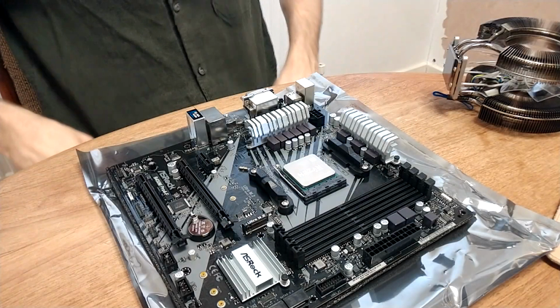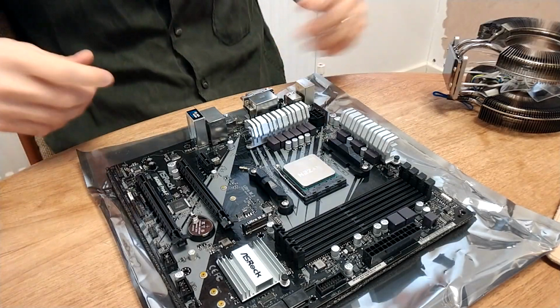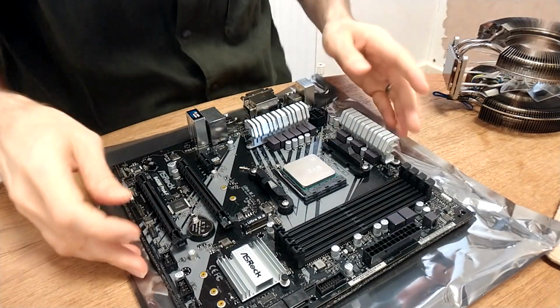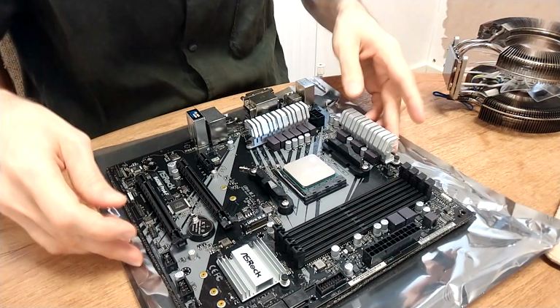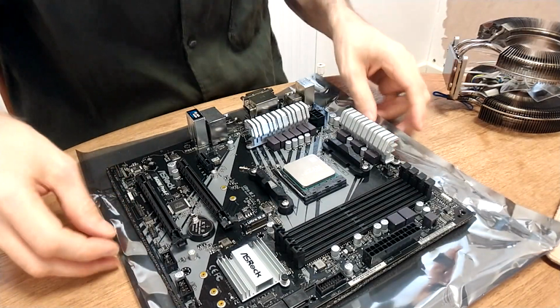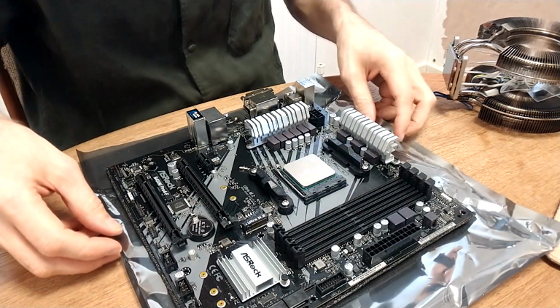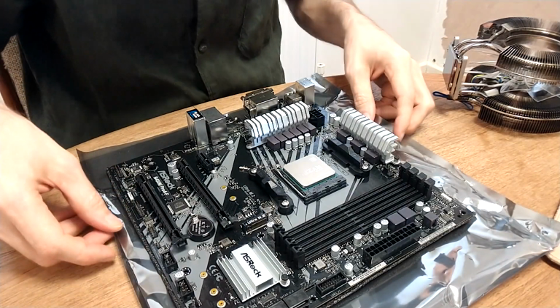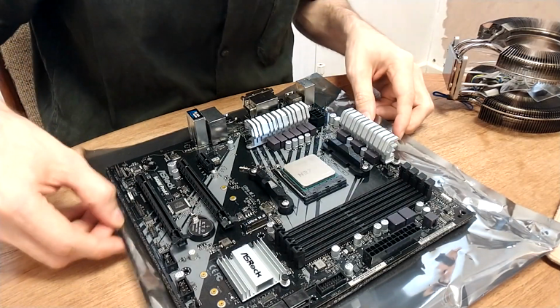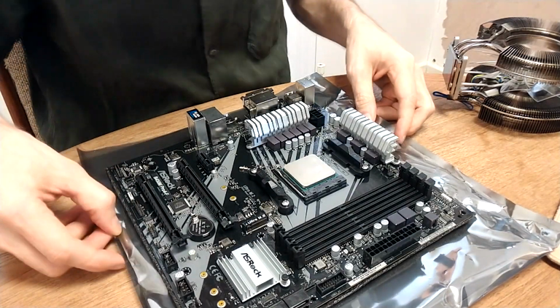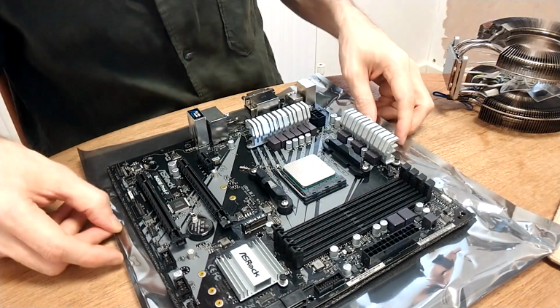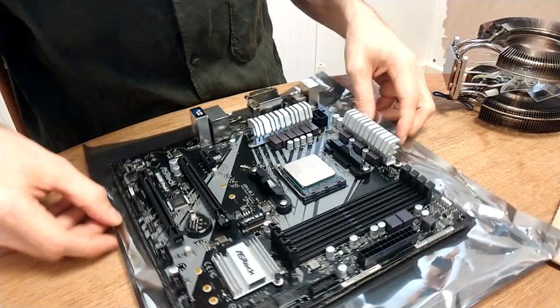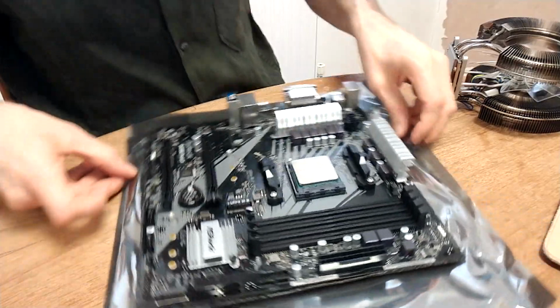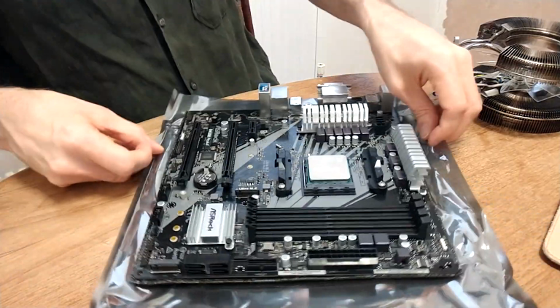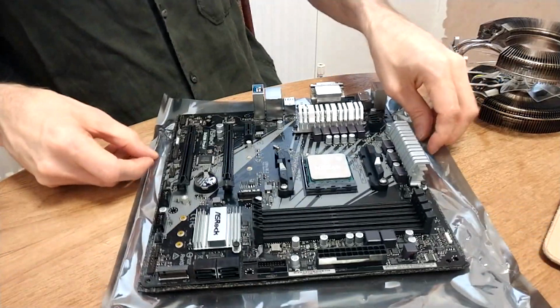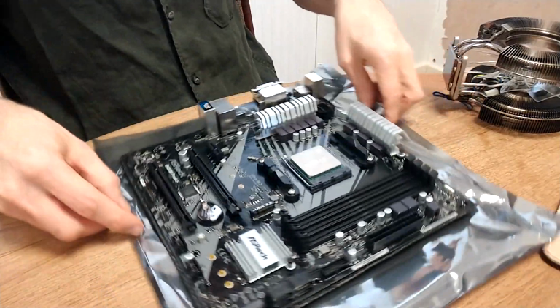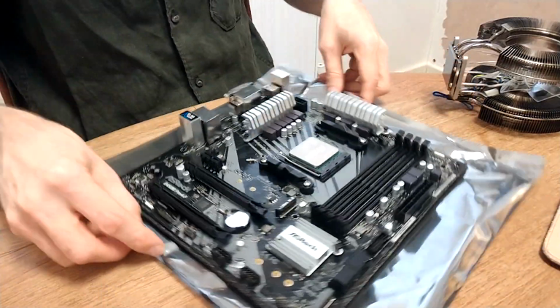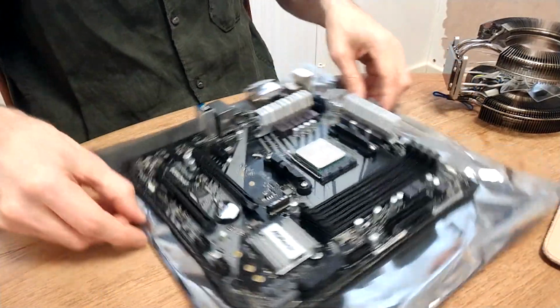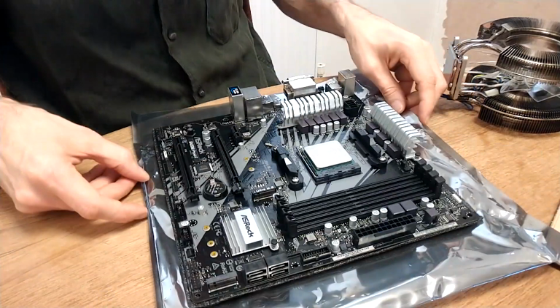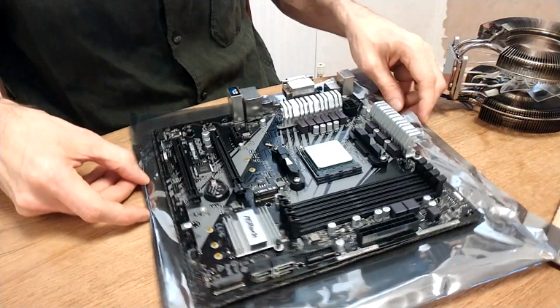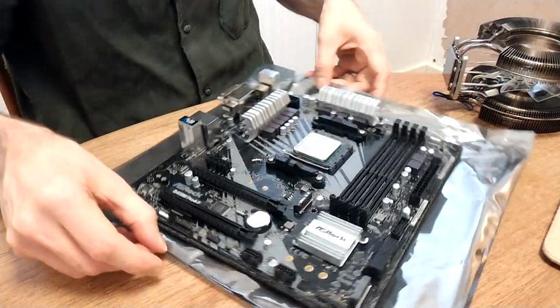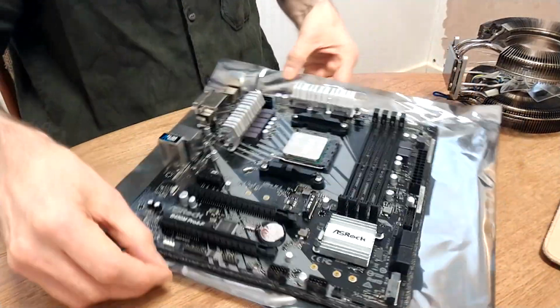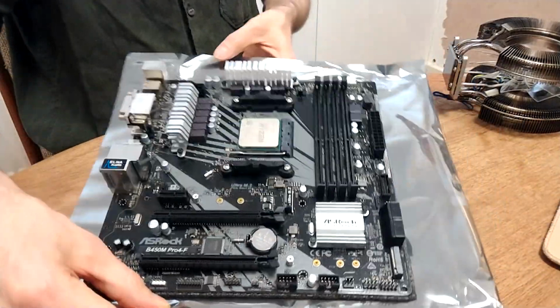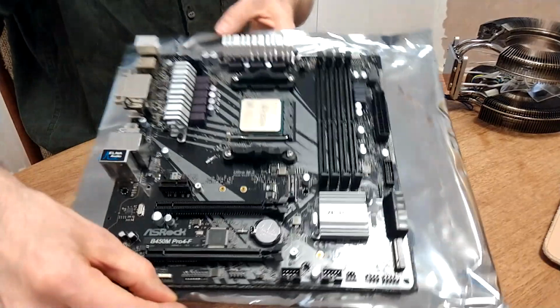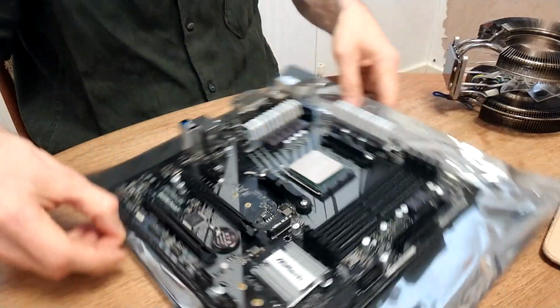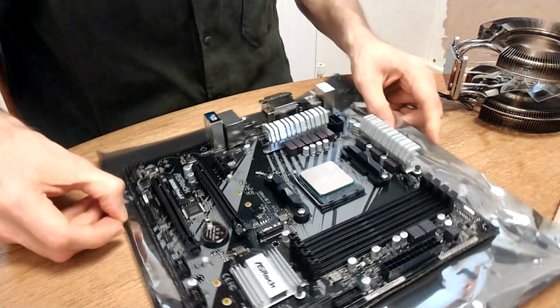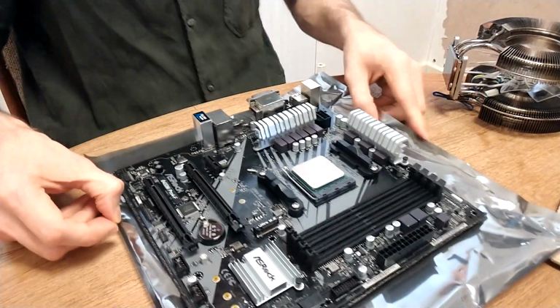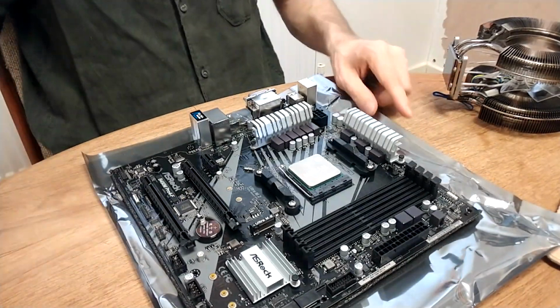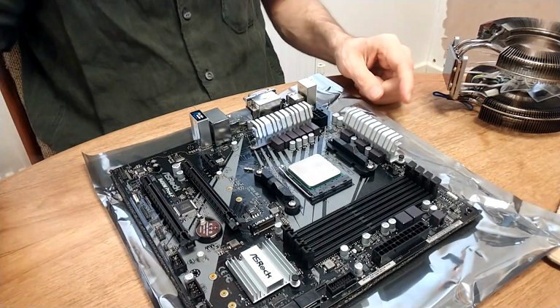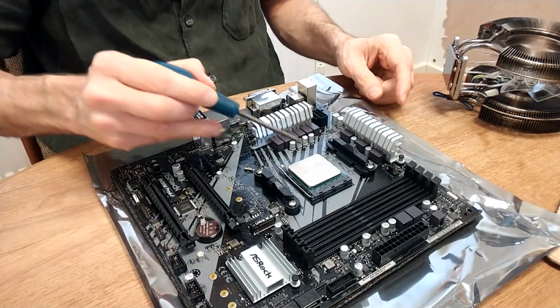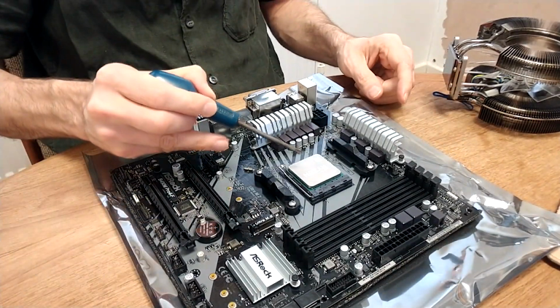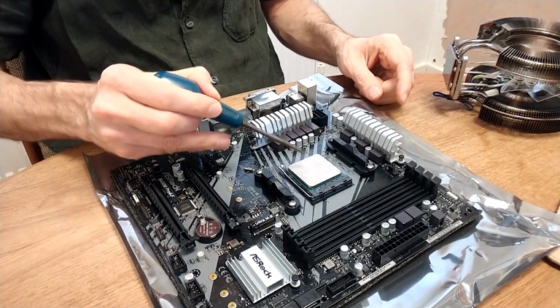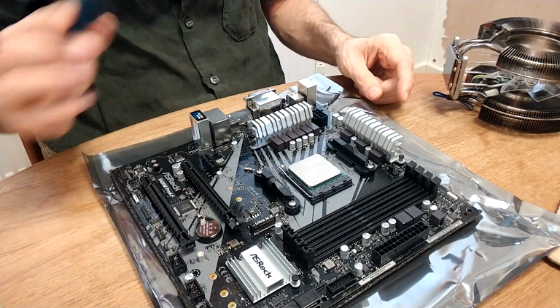The motherboard we've chosen is kind of irrelevant, but it's an ASRock B450M Pro 4X Micro ATX board. As you can see, I've fitted the processor already.